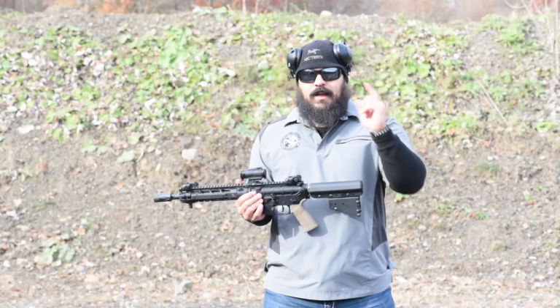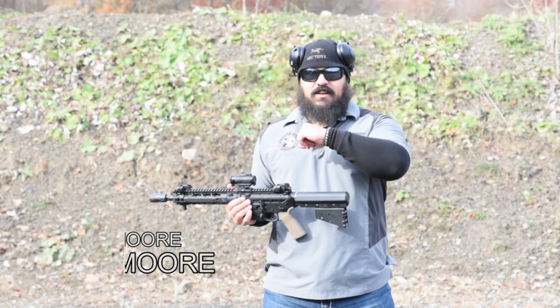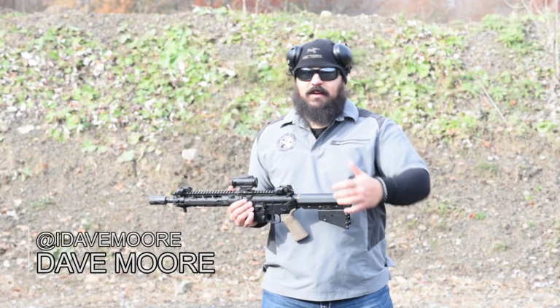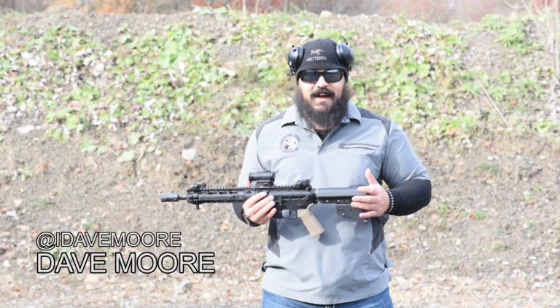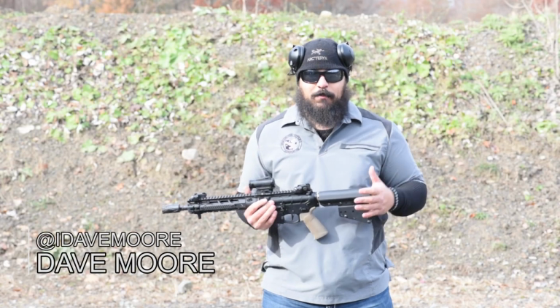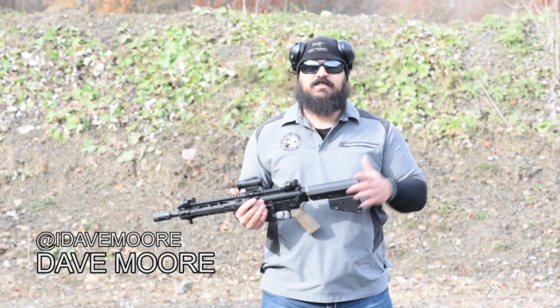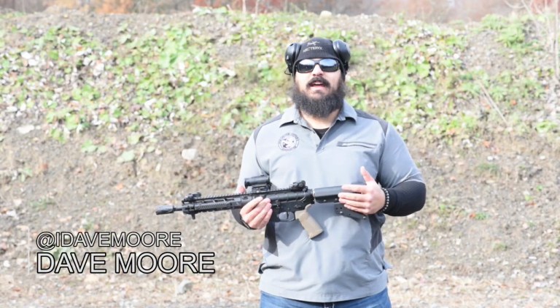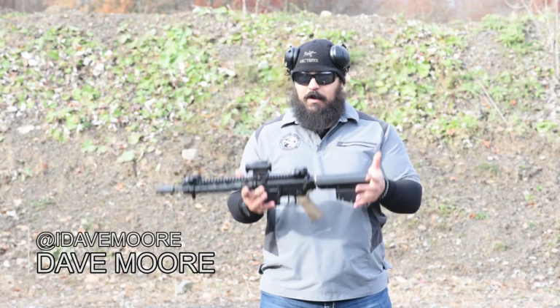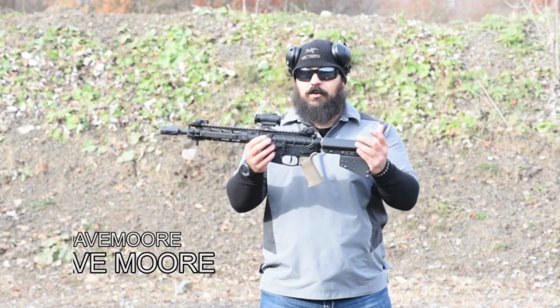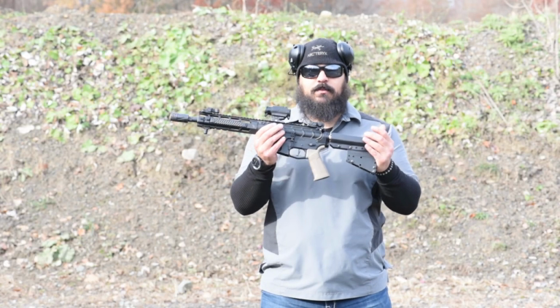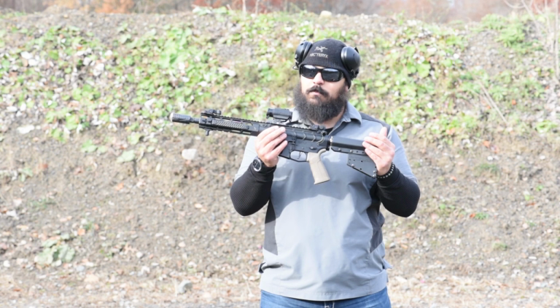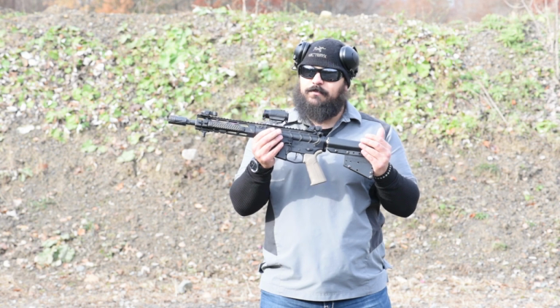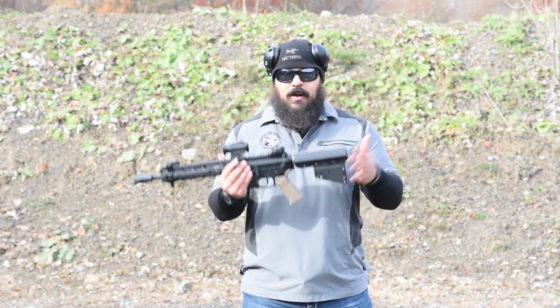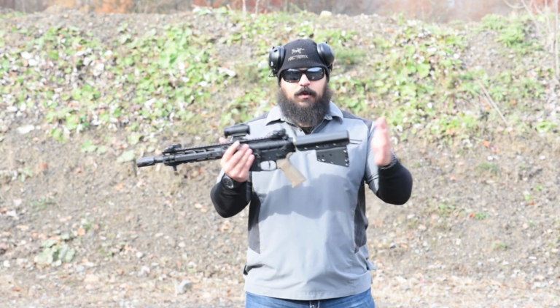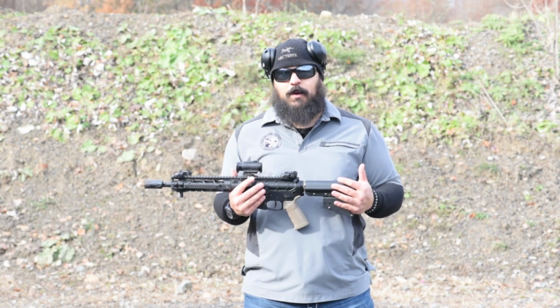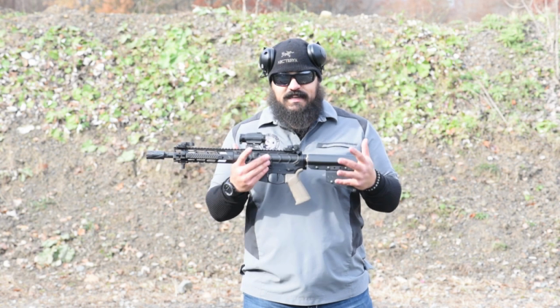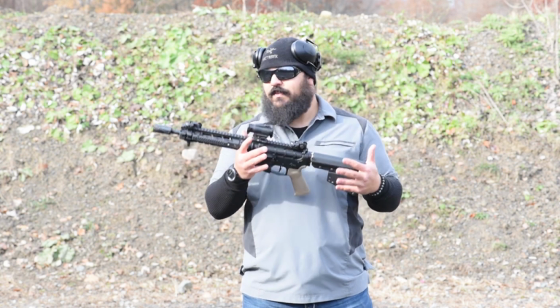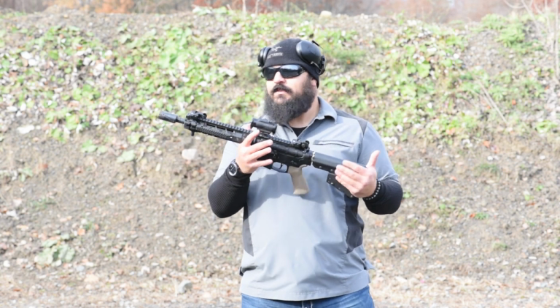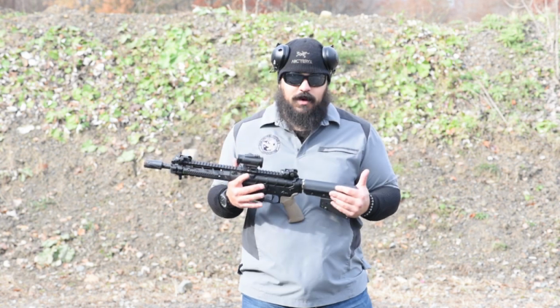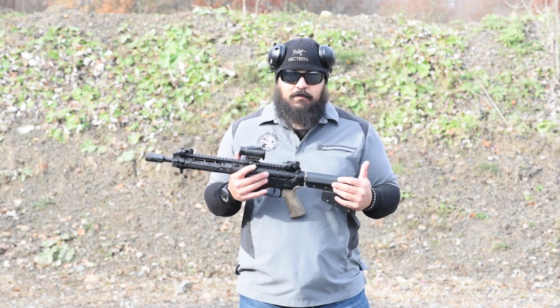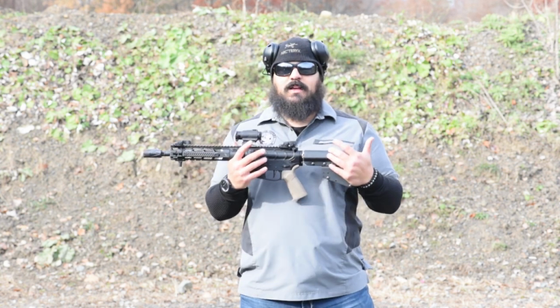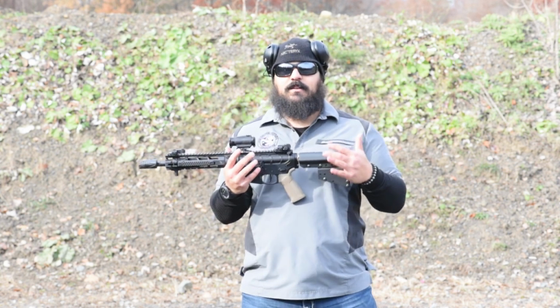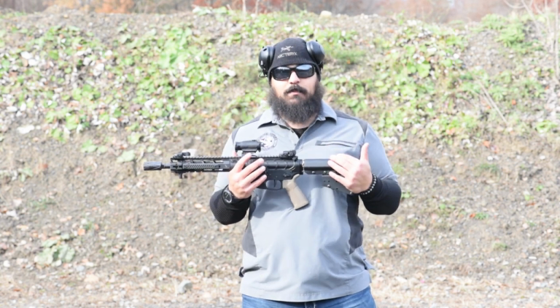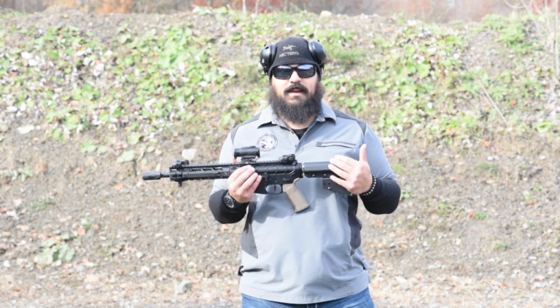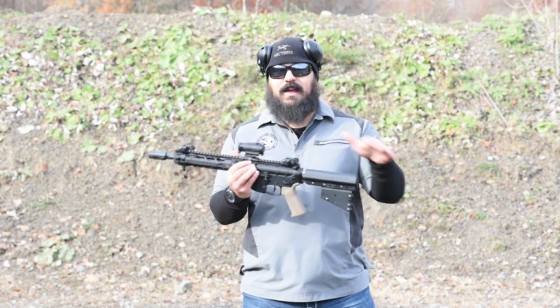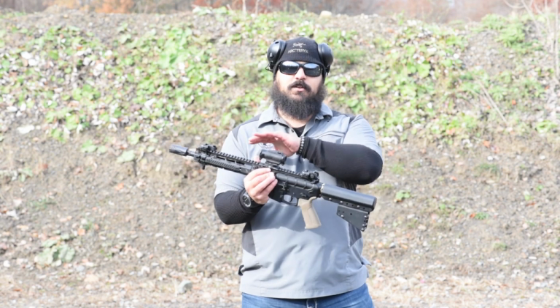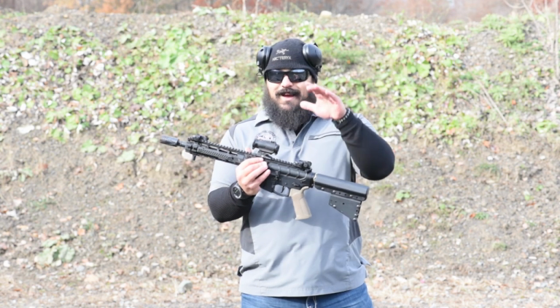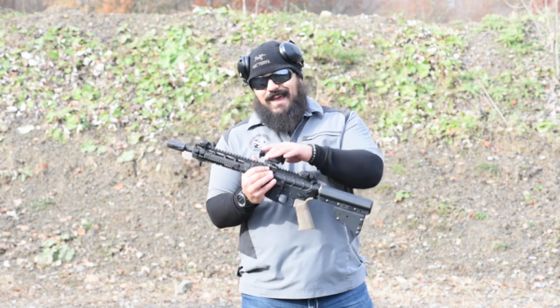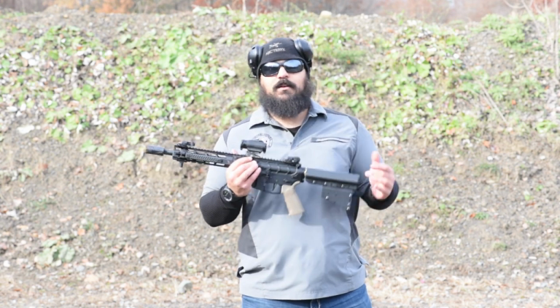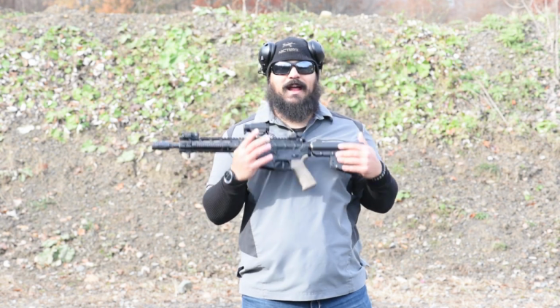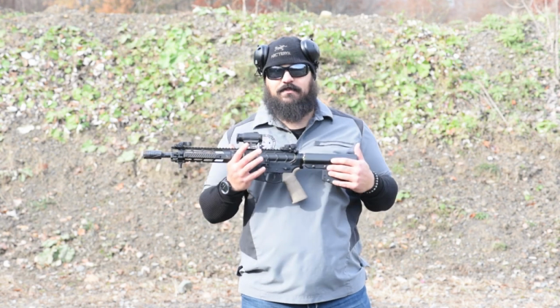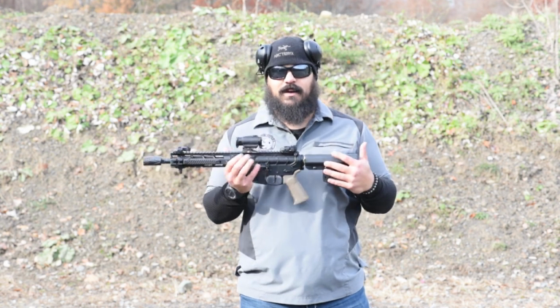Hey guys, Dave Moore at idavemoore.com. I want to talk today about my new AR pistol. I know a lot of you have seen this on Instagram, but I wanted to talk about it and give you the down and dirty on exactly what I have on it.